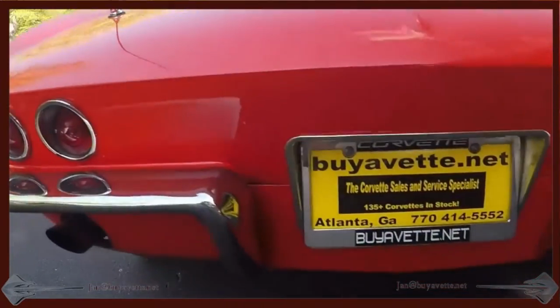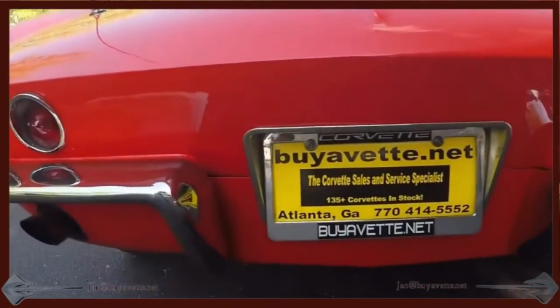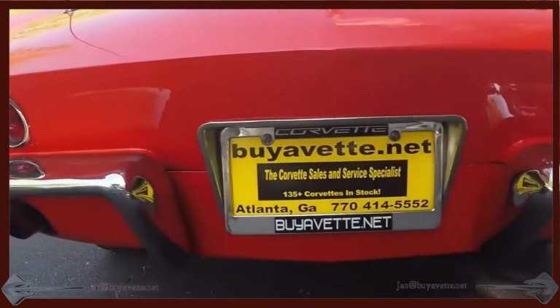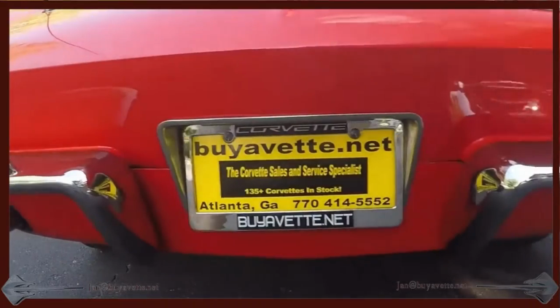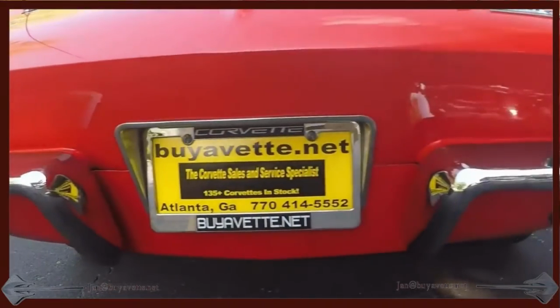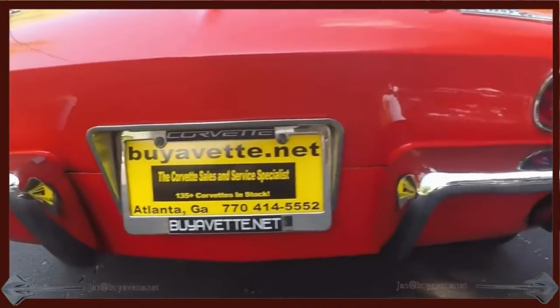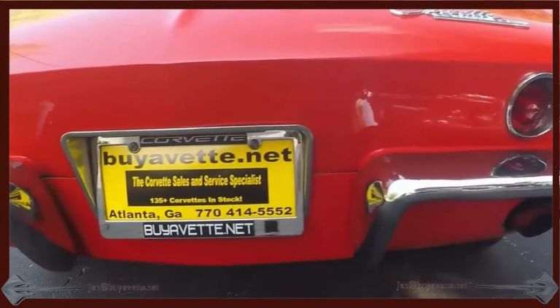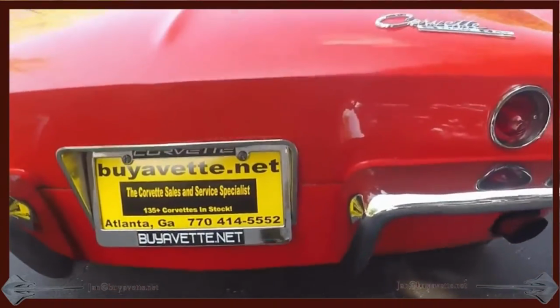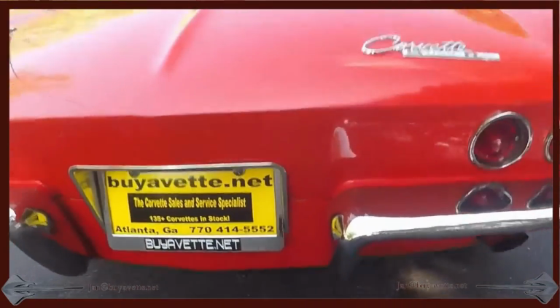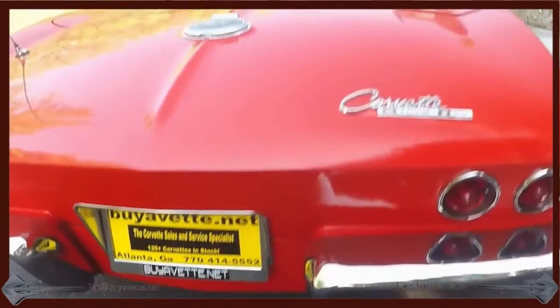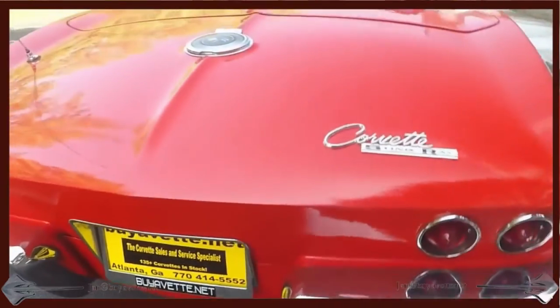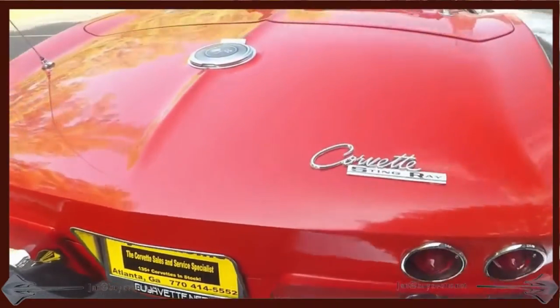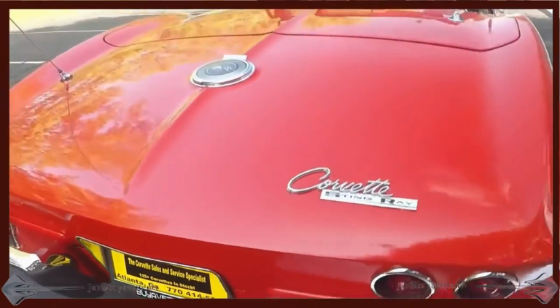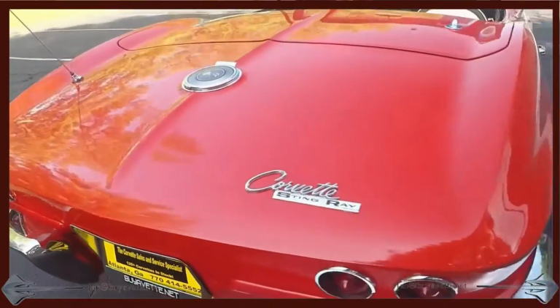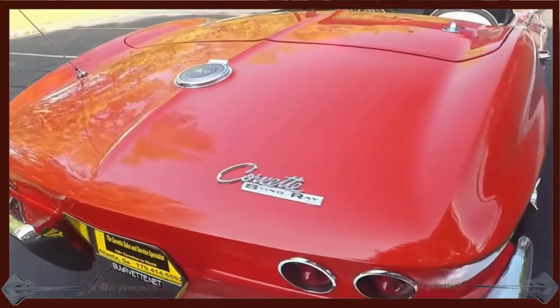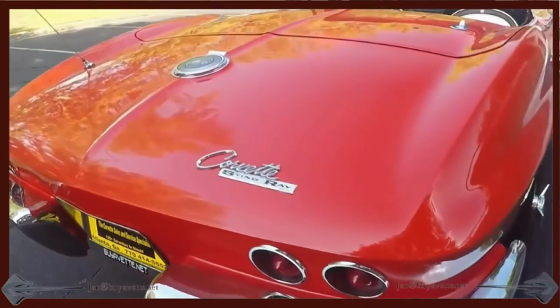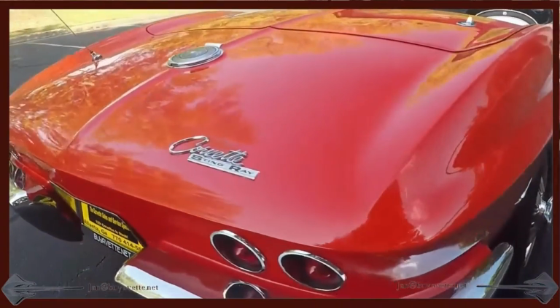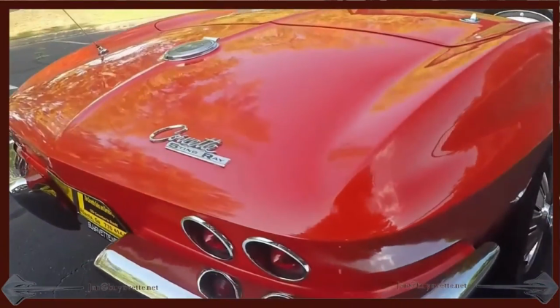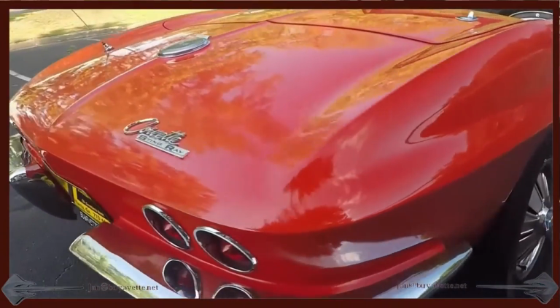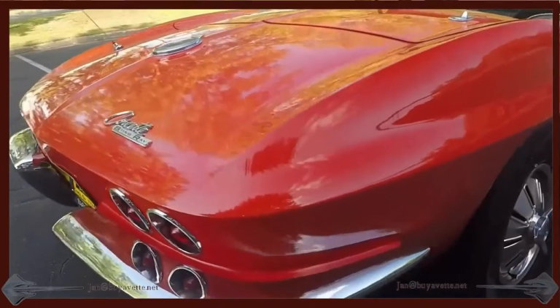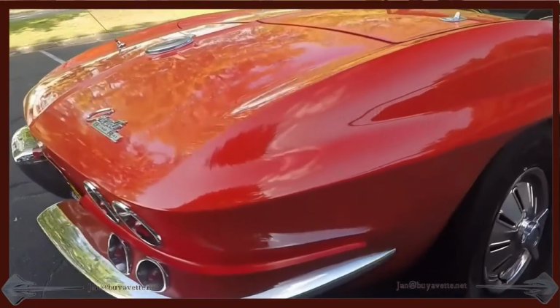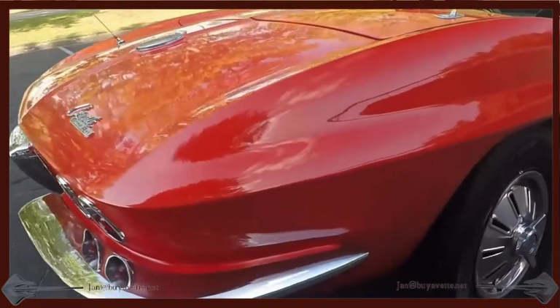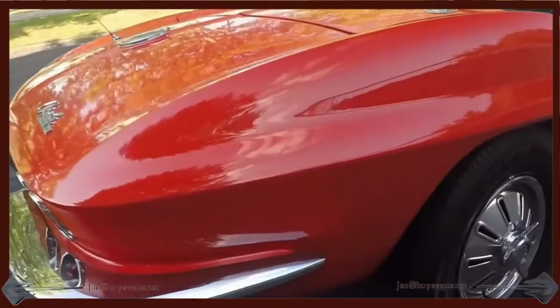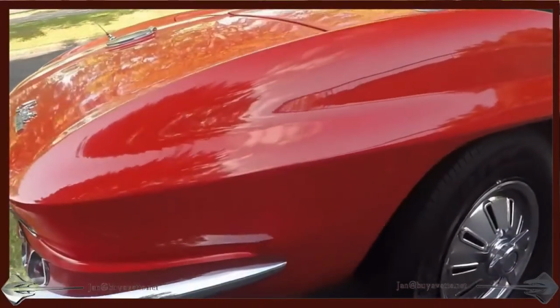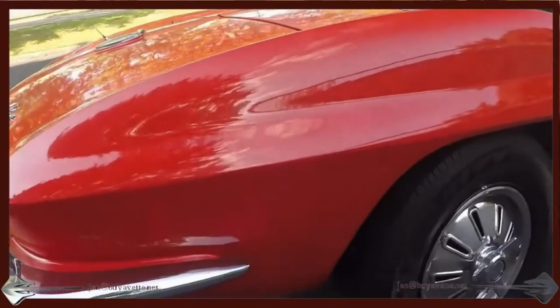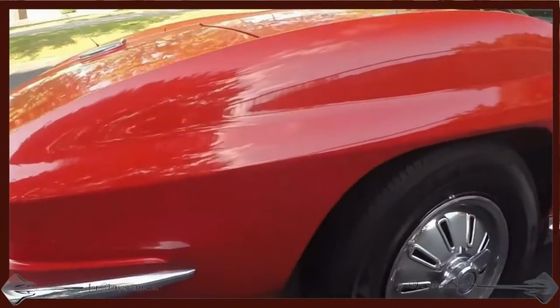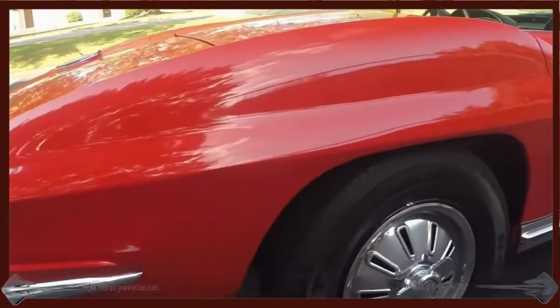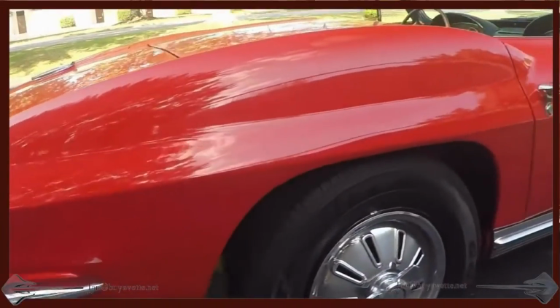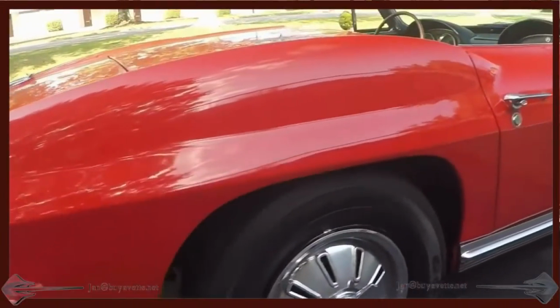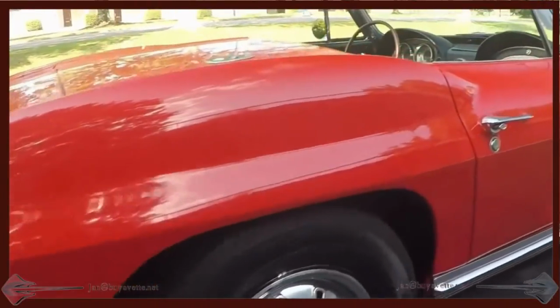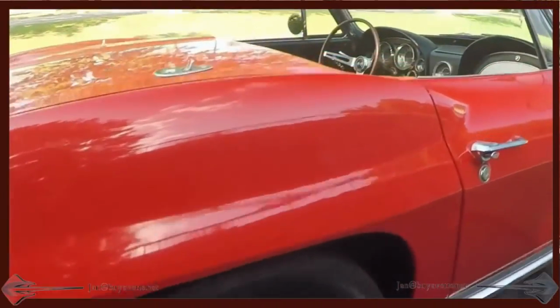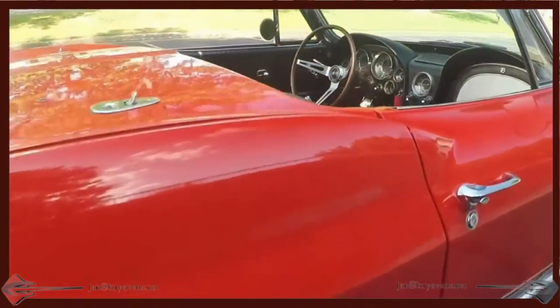Chrome is in decent shape. The running gear is good. As you can see from my walk-around here, it is overall nice.